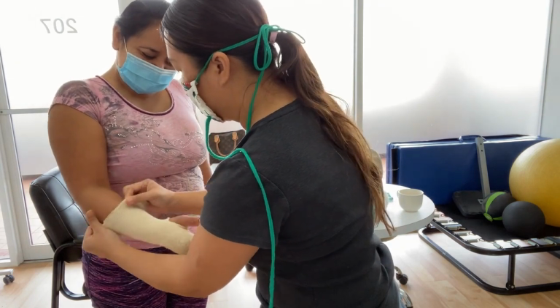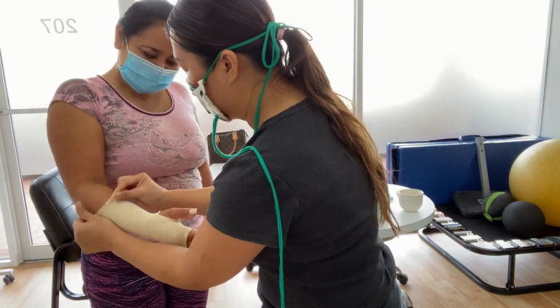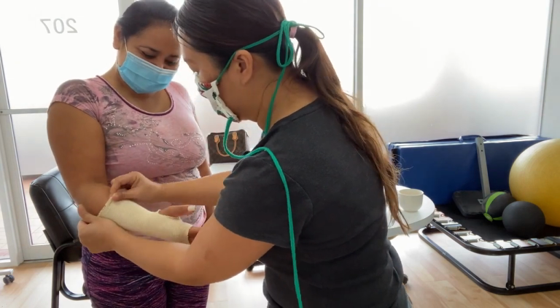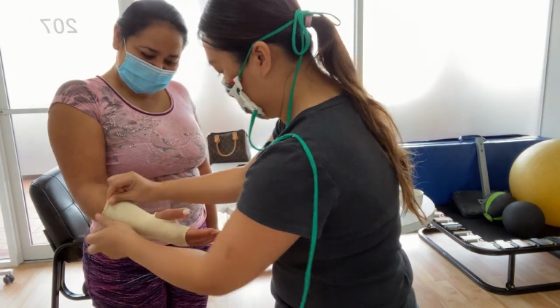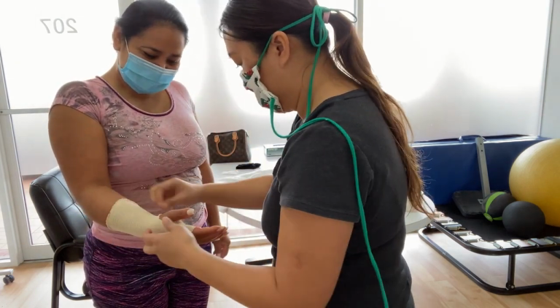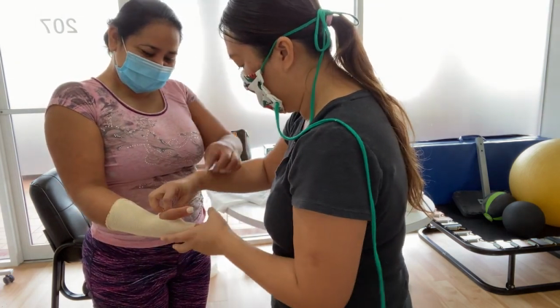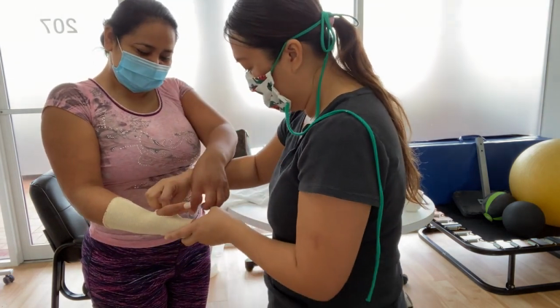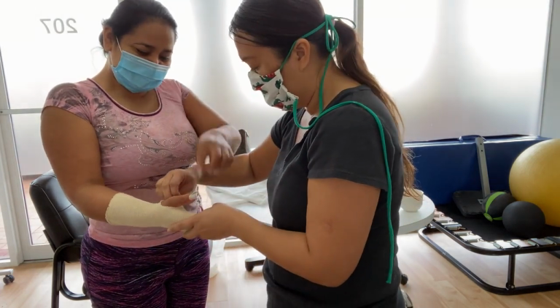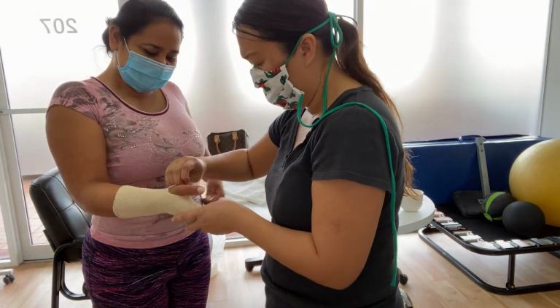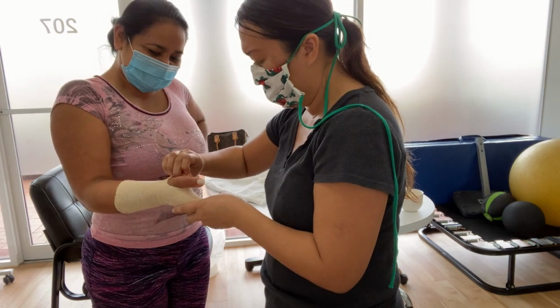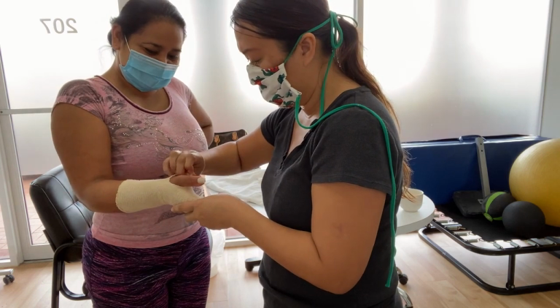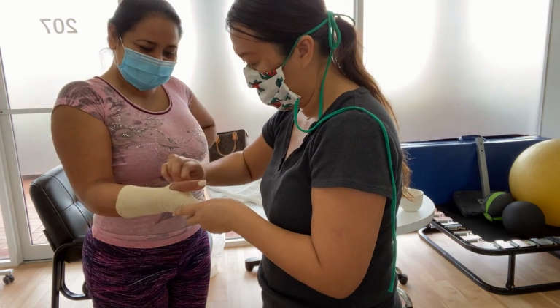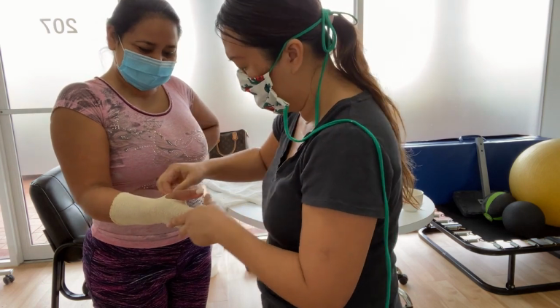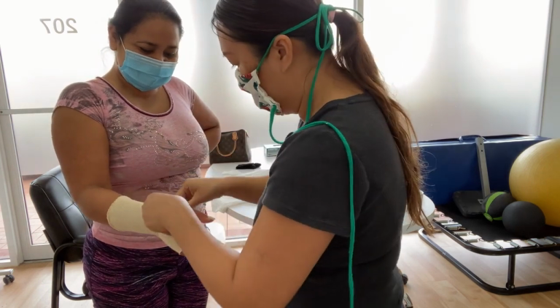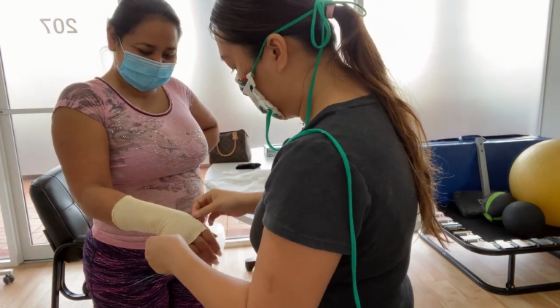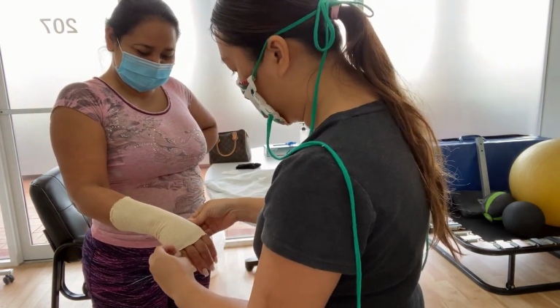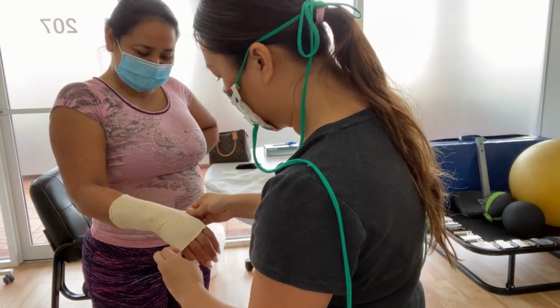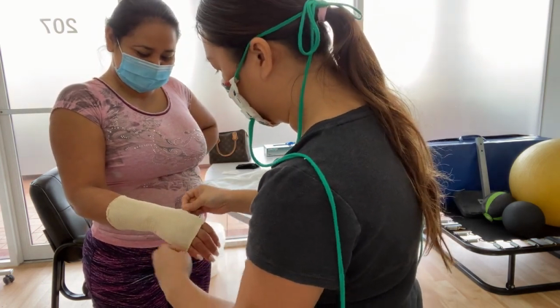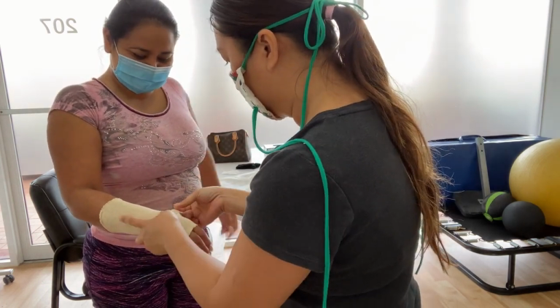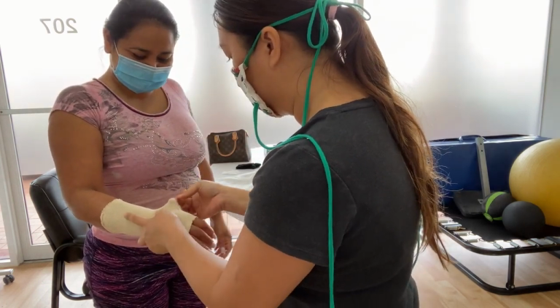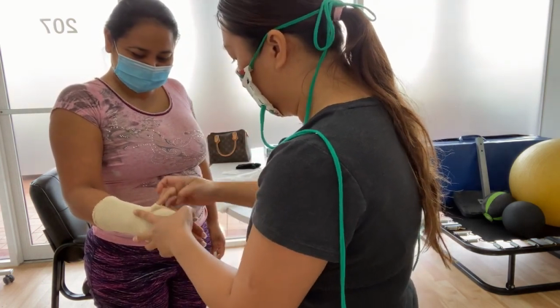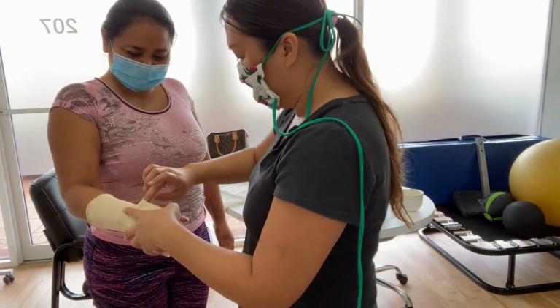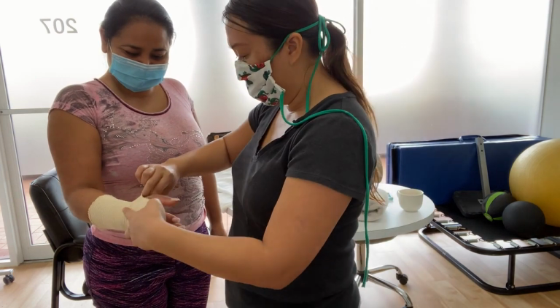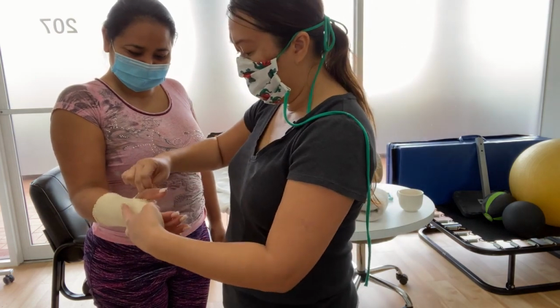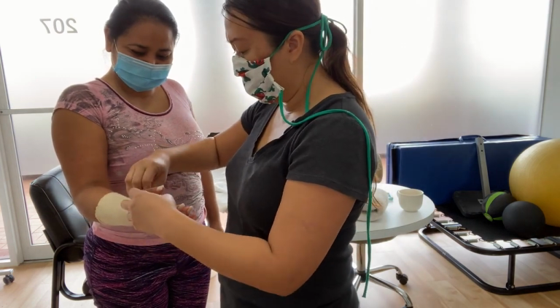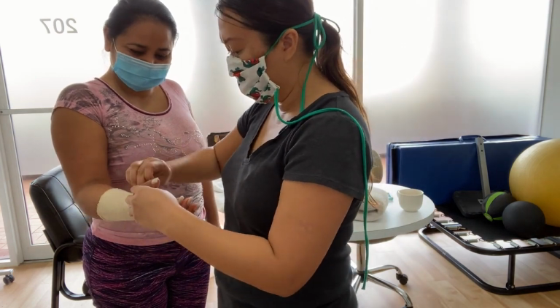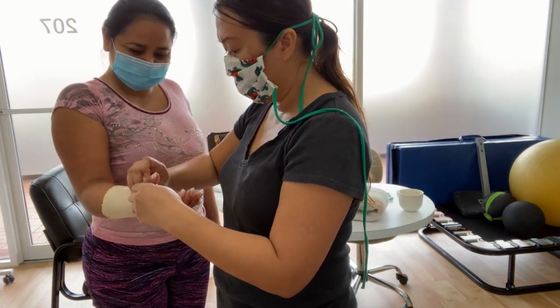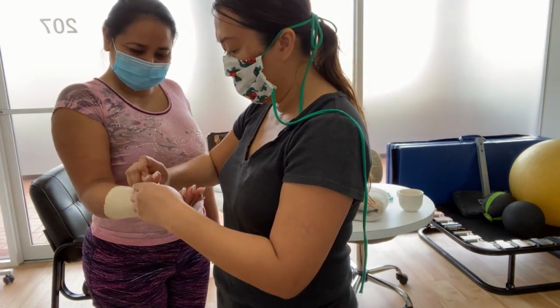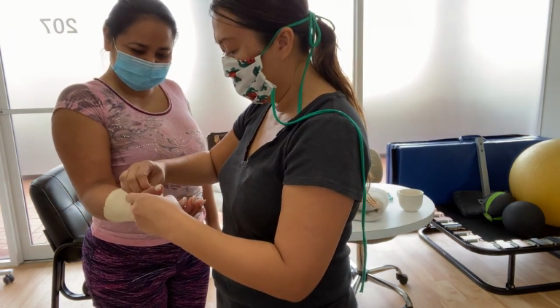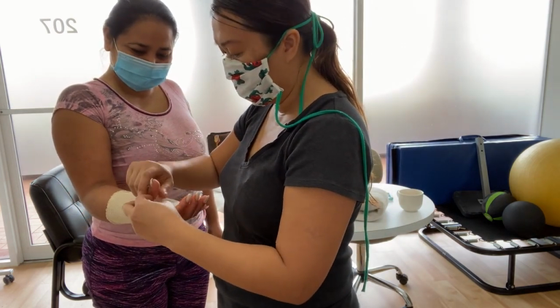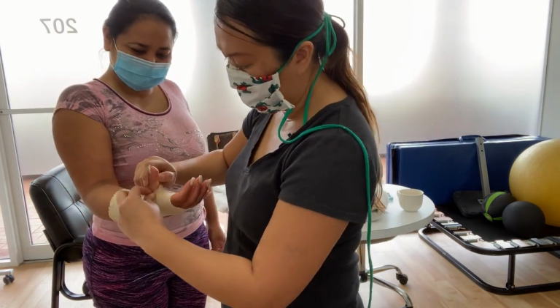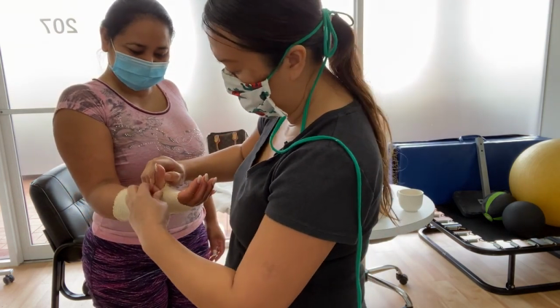See how easy it is? You don't need those. And then you just shift it around. I always like to make sure that the thumb piece is not cutting off the circulation.